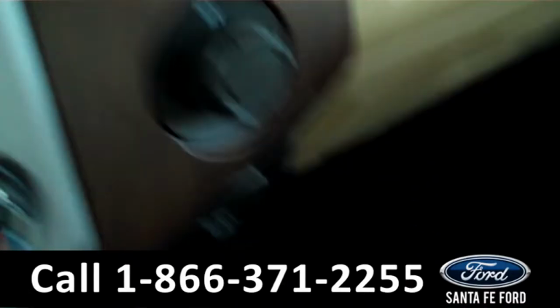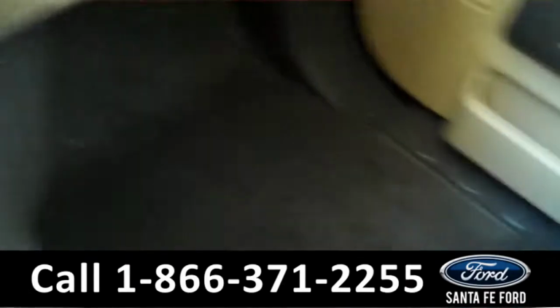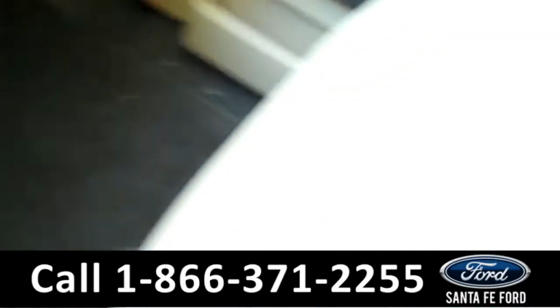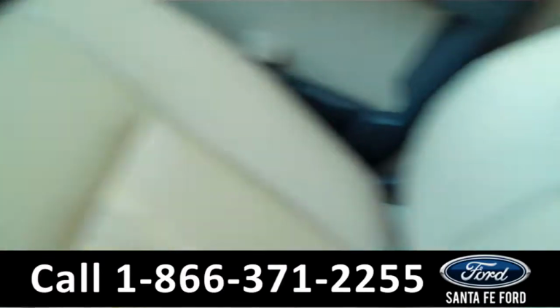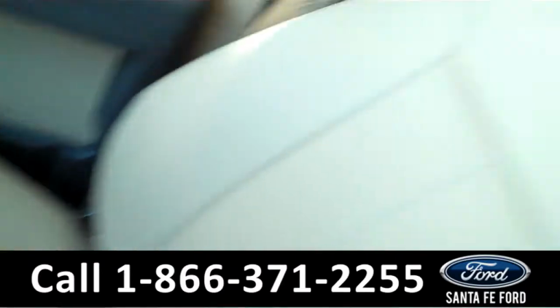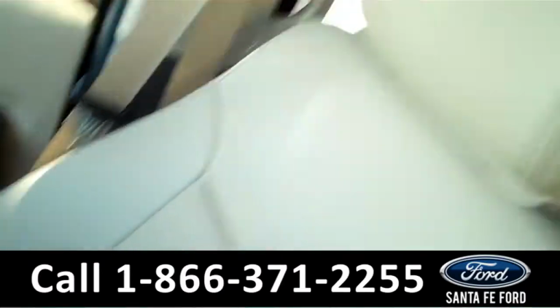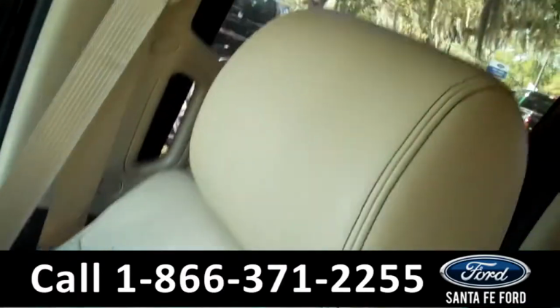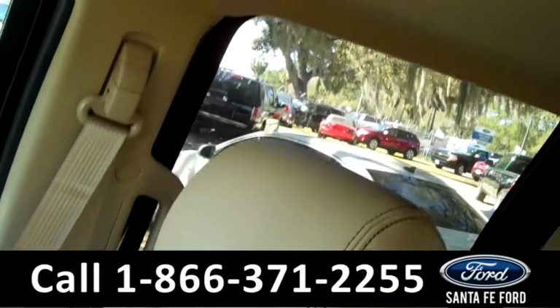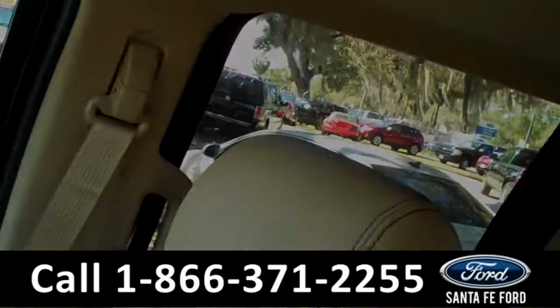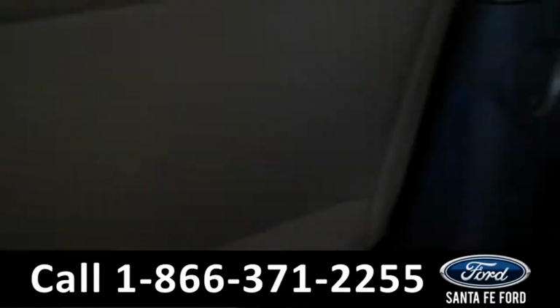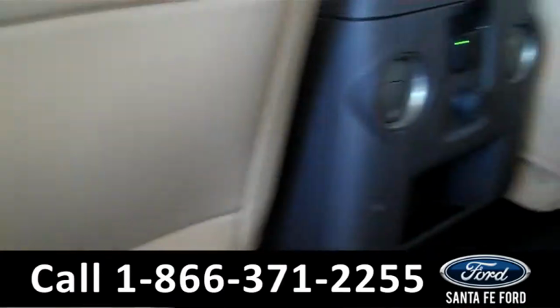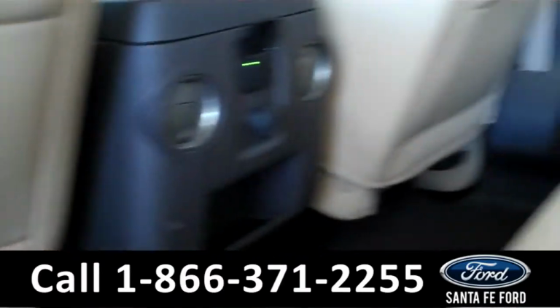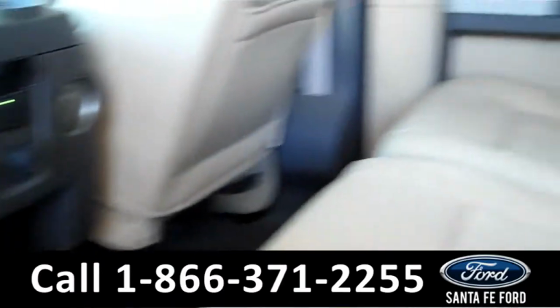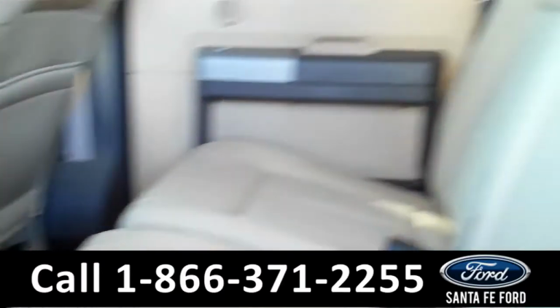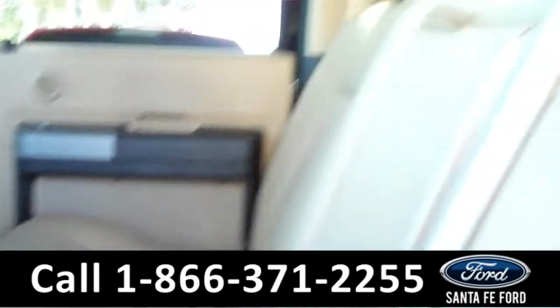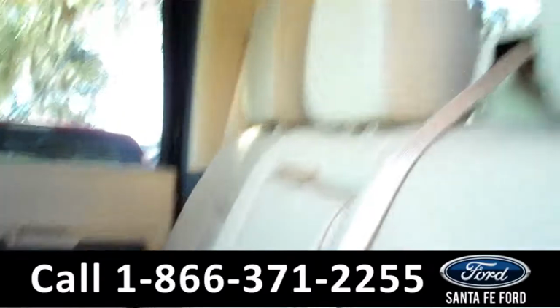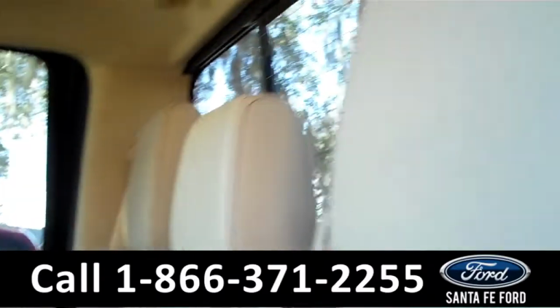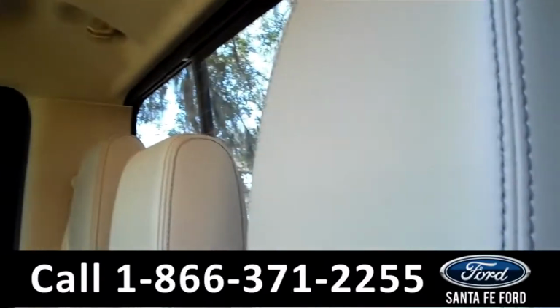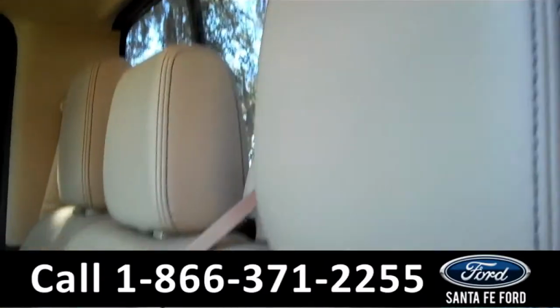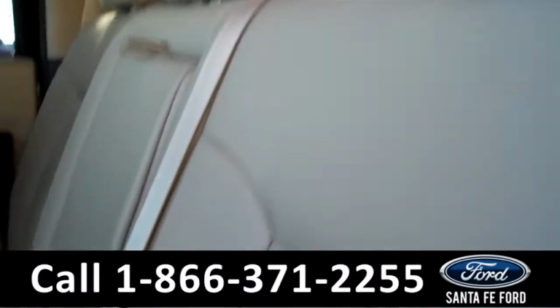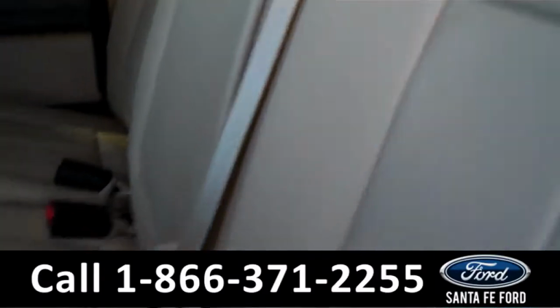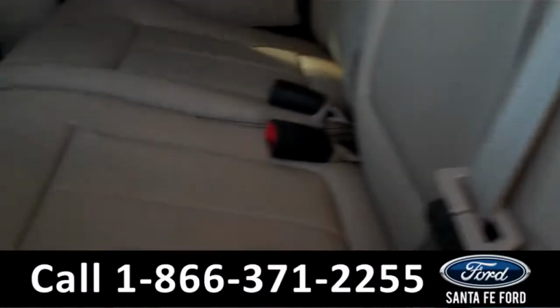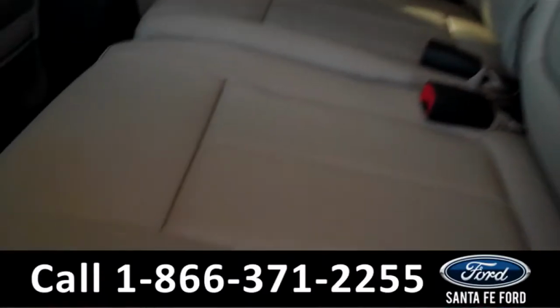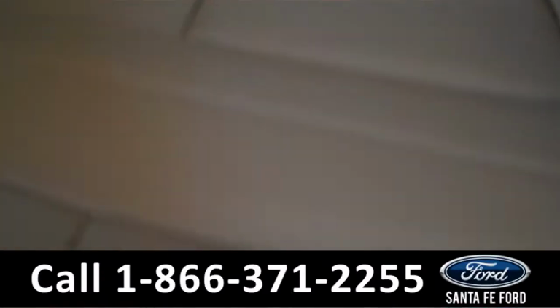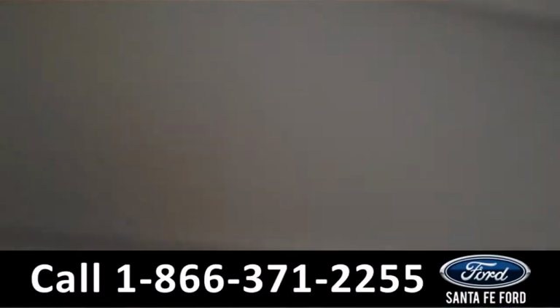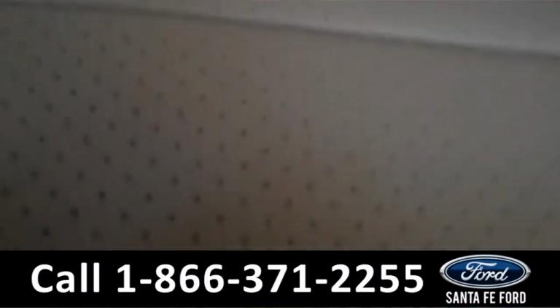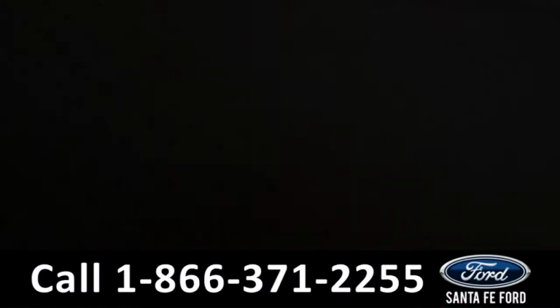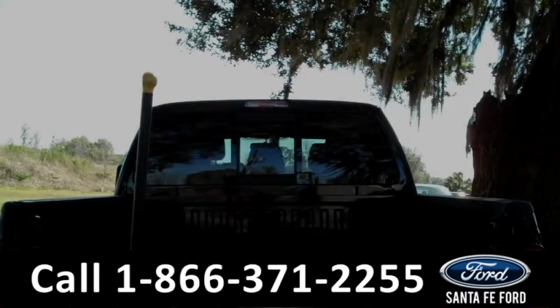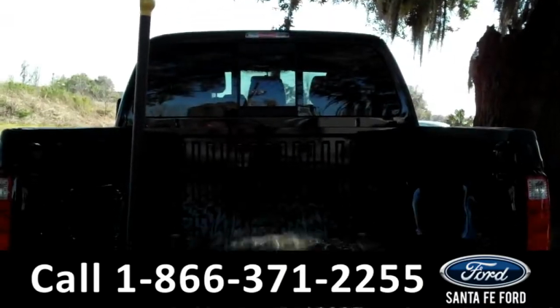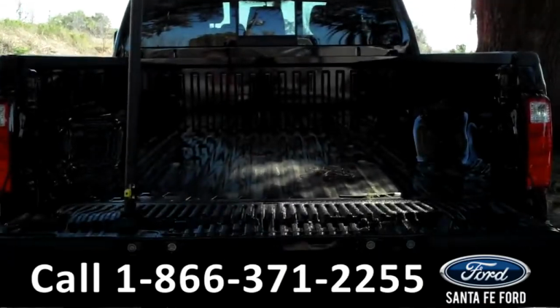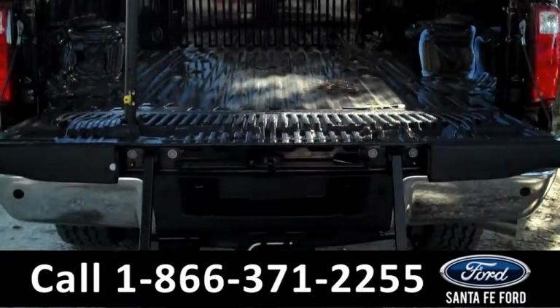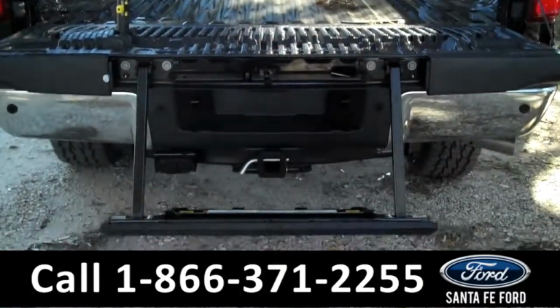Here's a look at the additional seating, and here's a look at the bed of the truck.